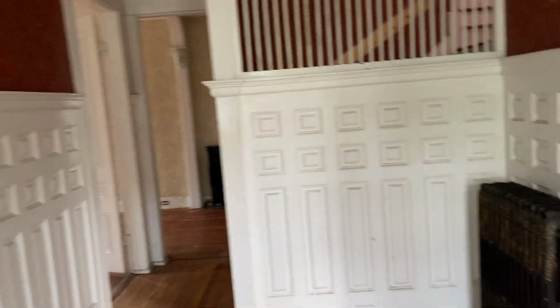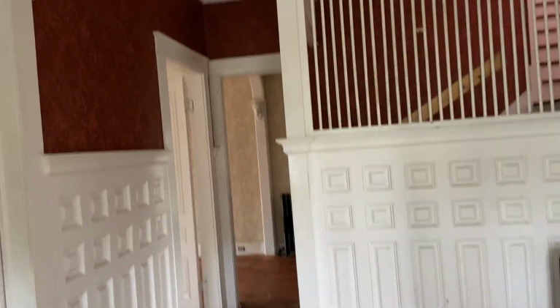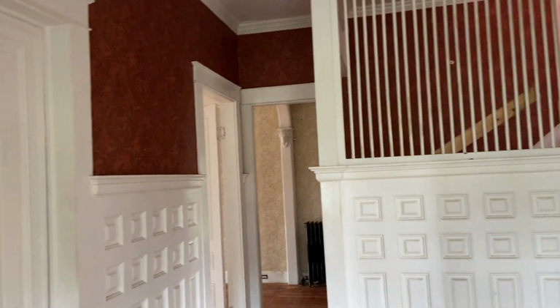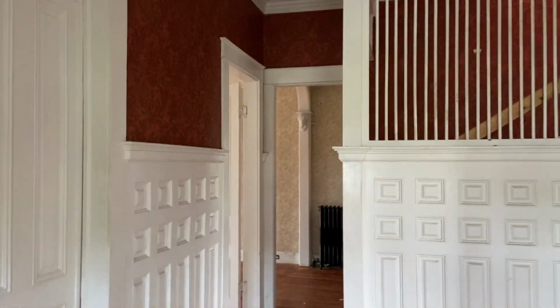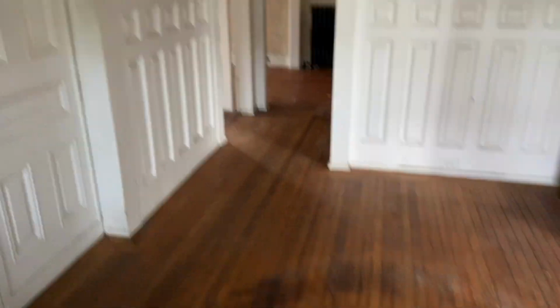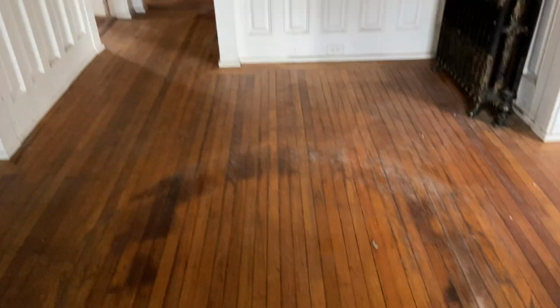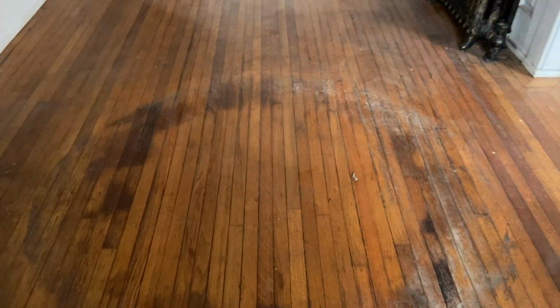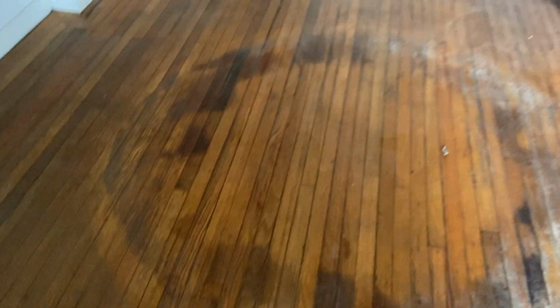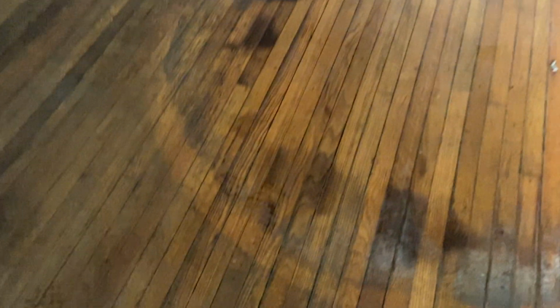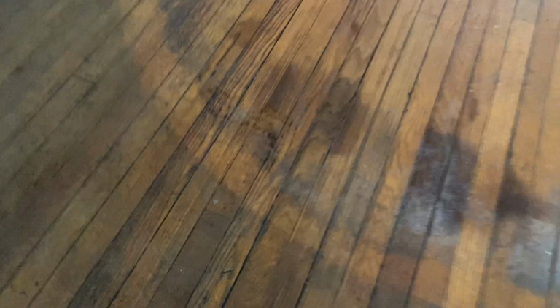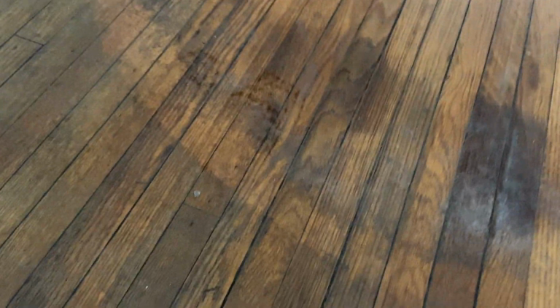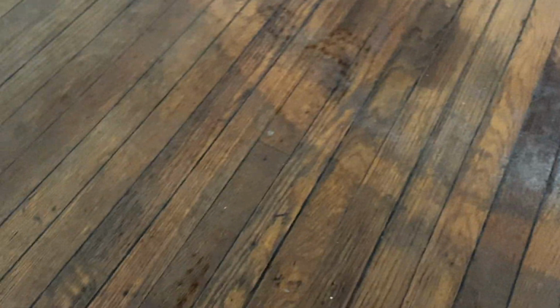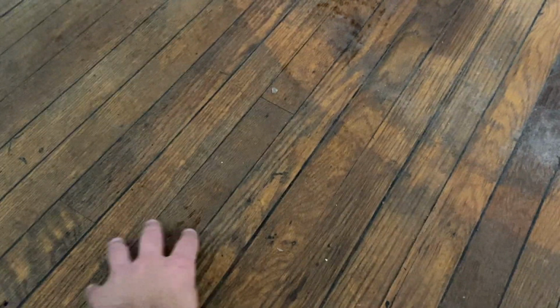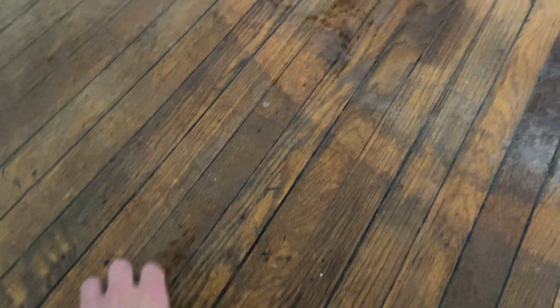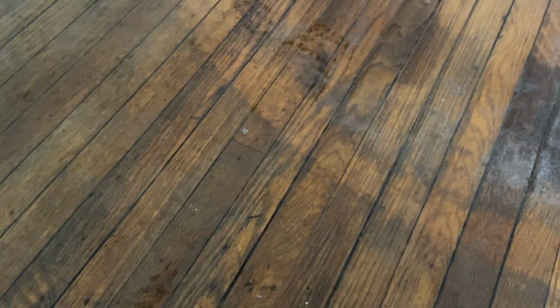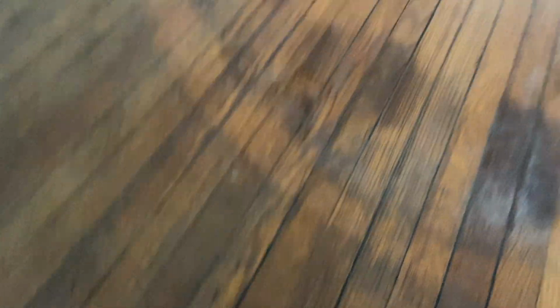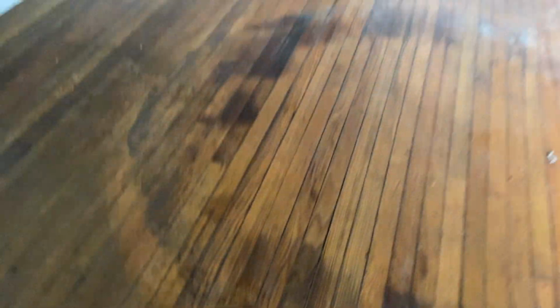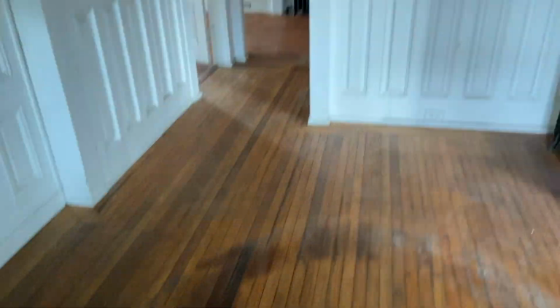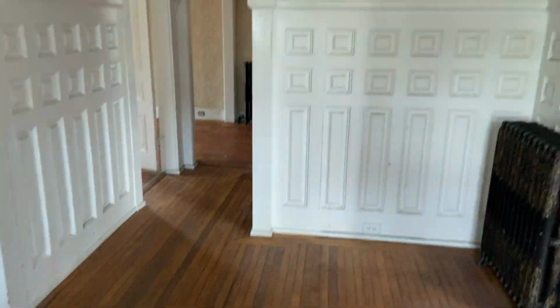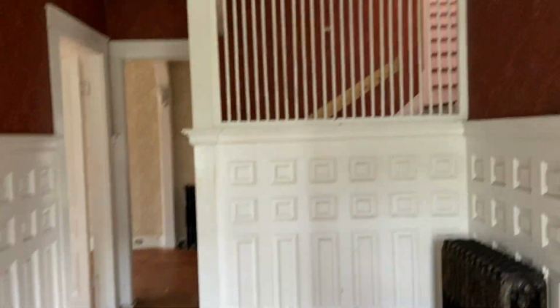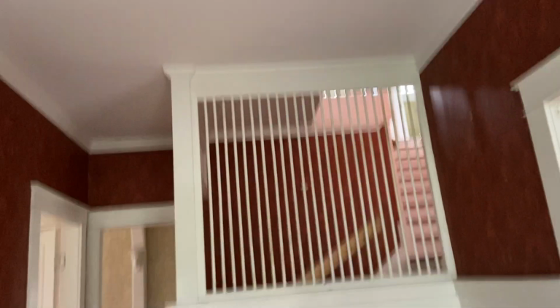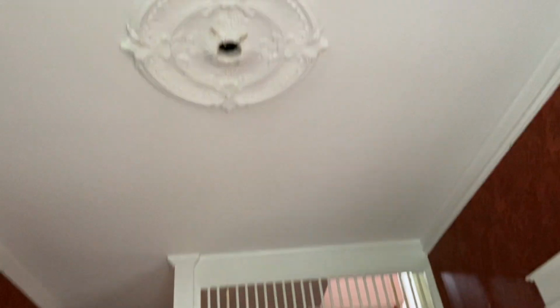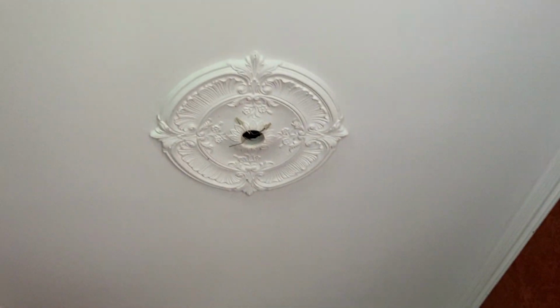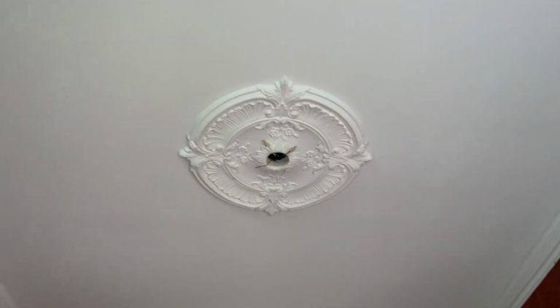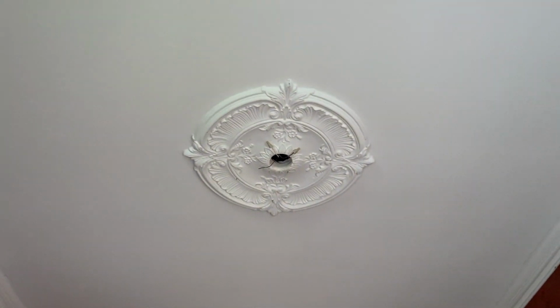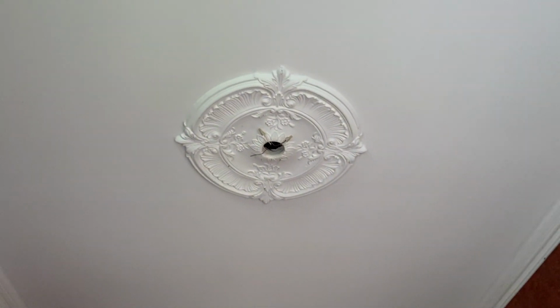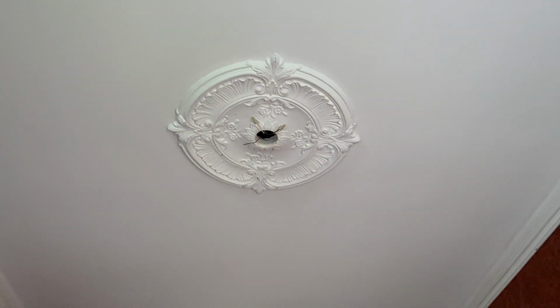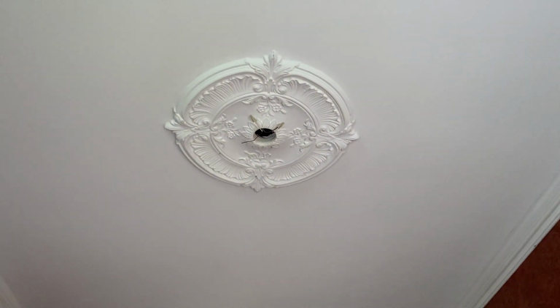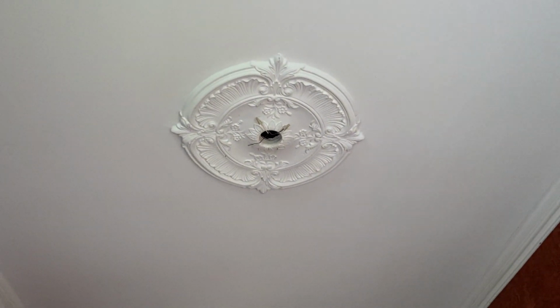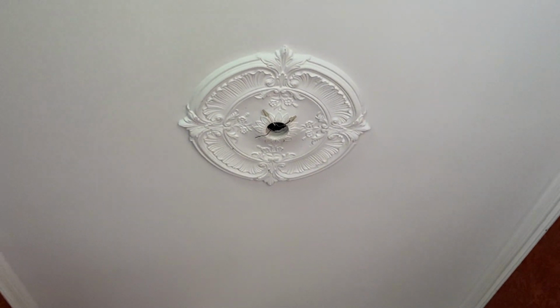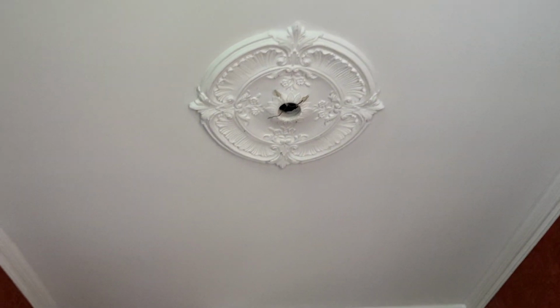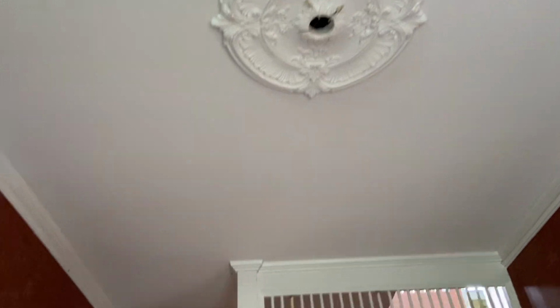Immediately met by the foyer. What I probably like most about this are these hardwood floors — all I would have to do is sand these down and refinish them and they should look pretty good. I love that medallion right there; it seems like it's just waiting for a nice chandelier.